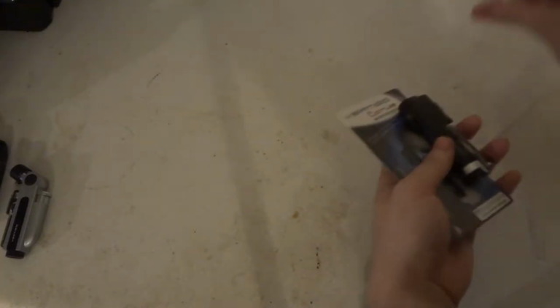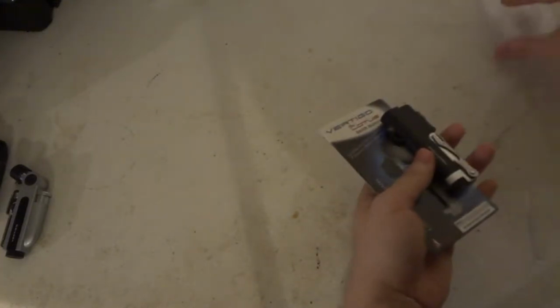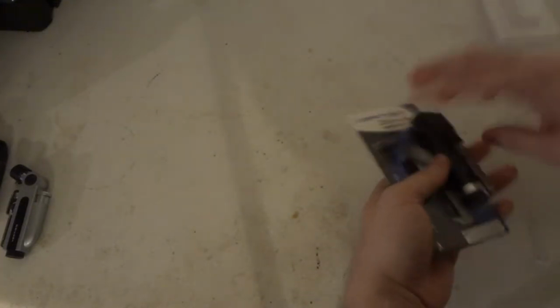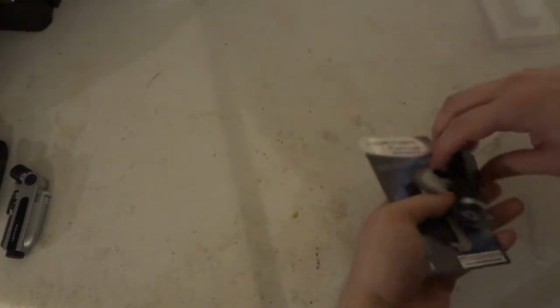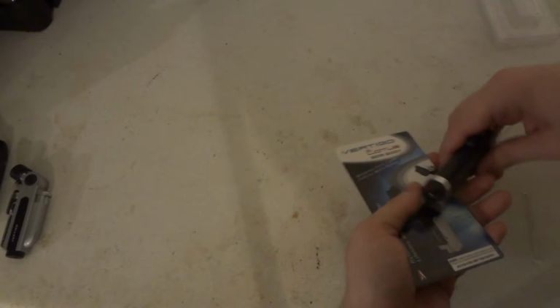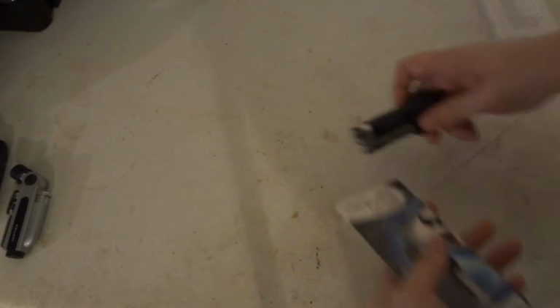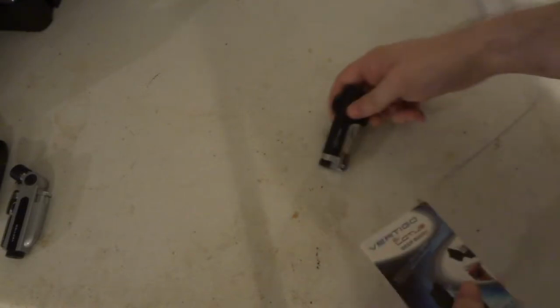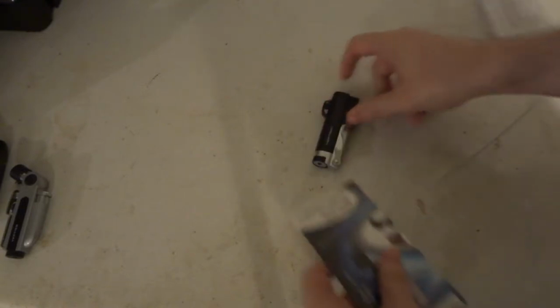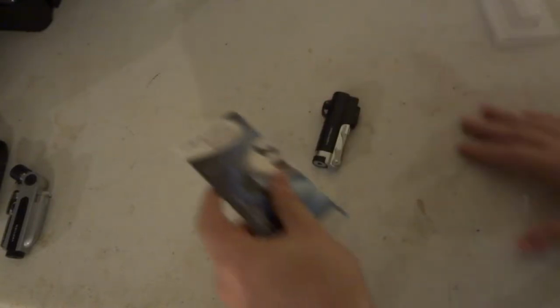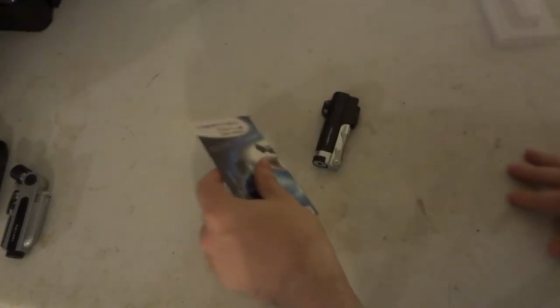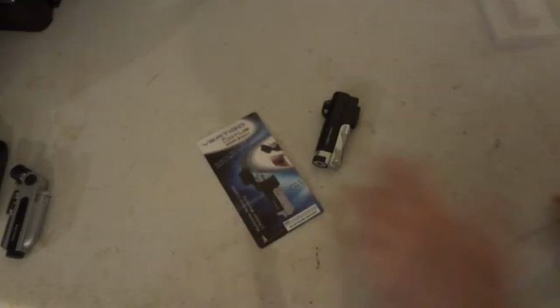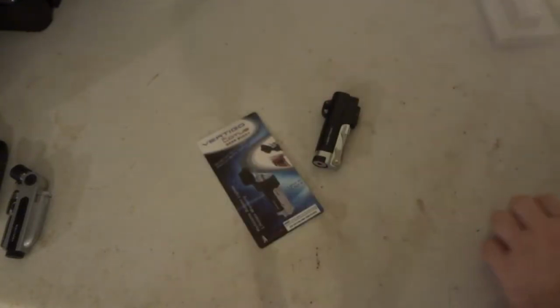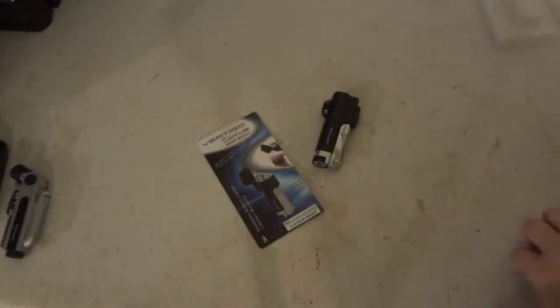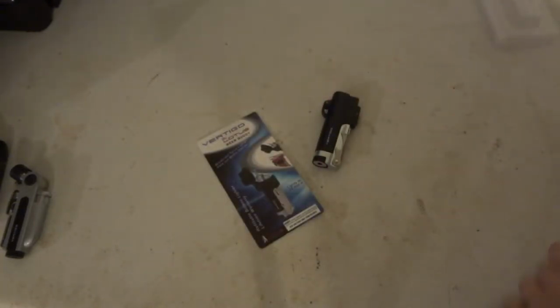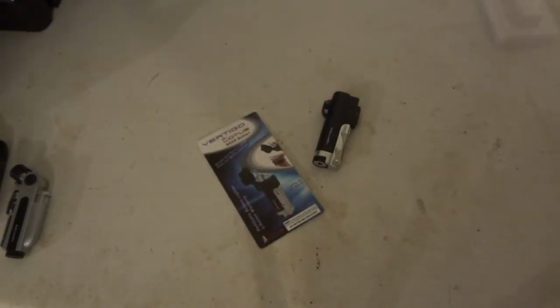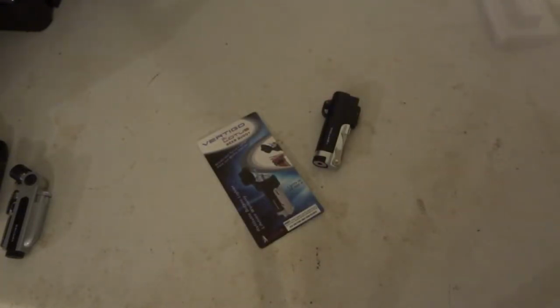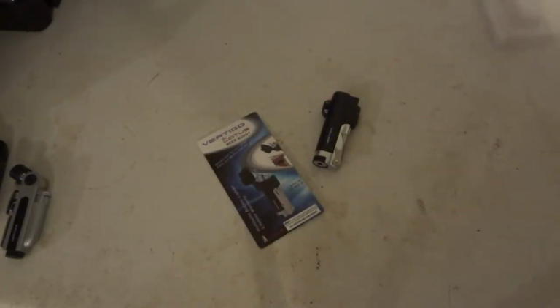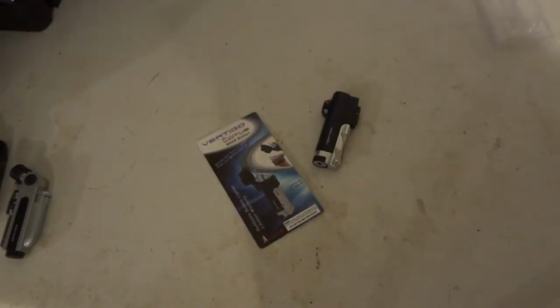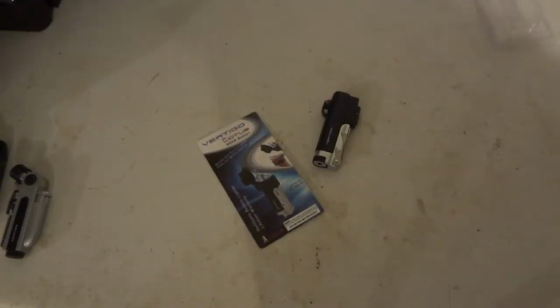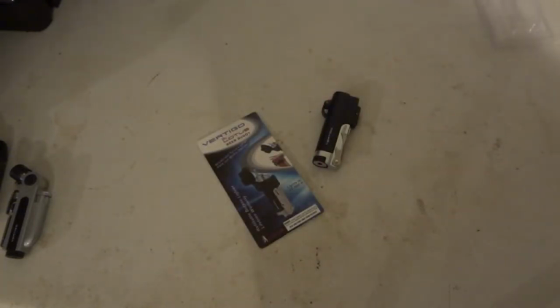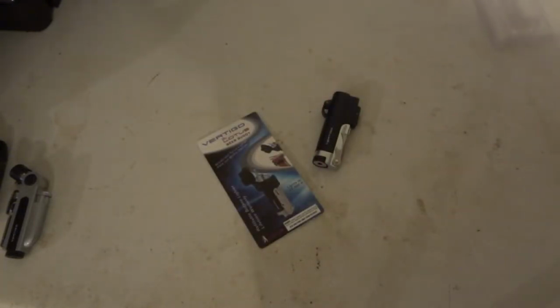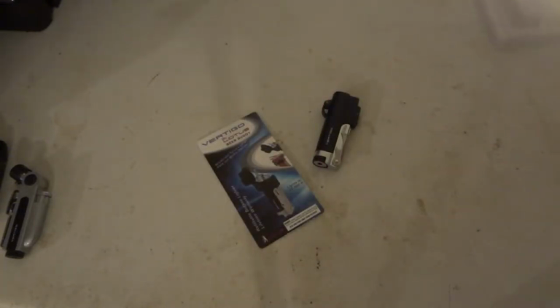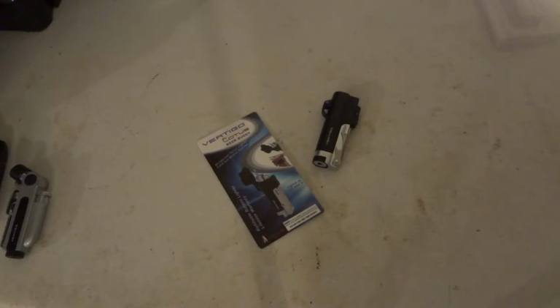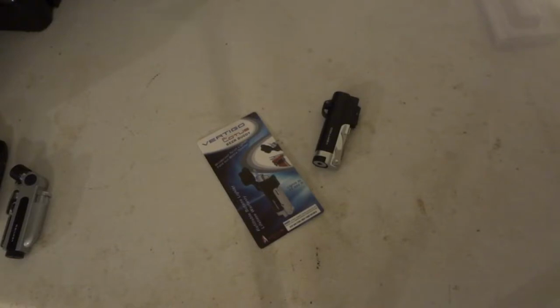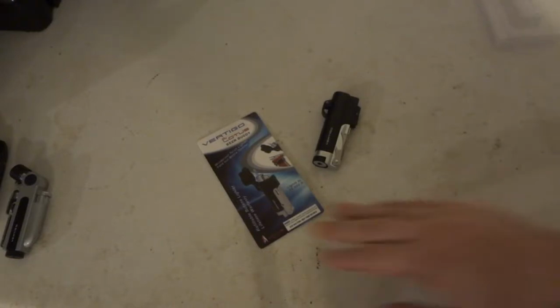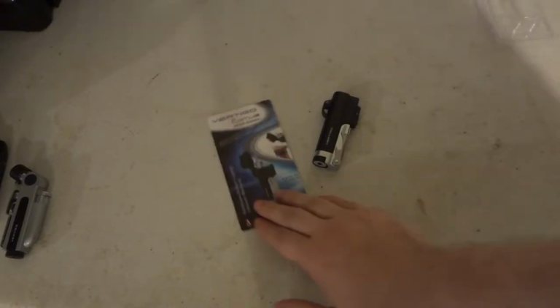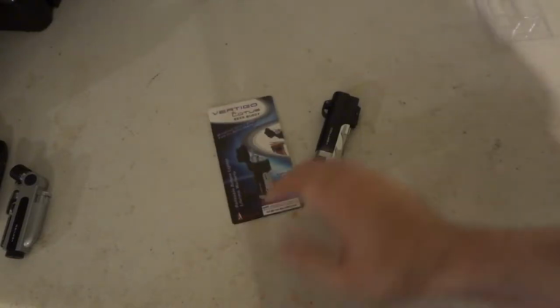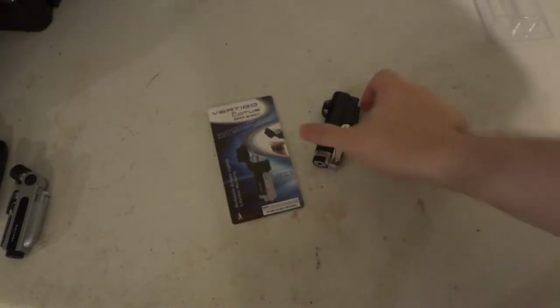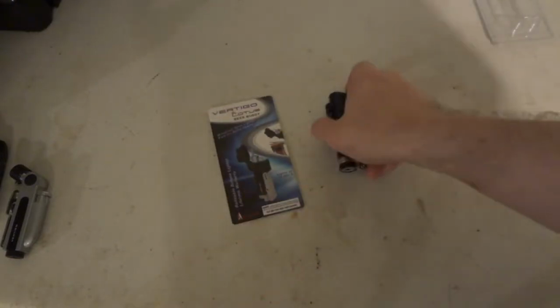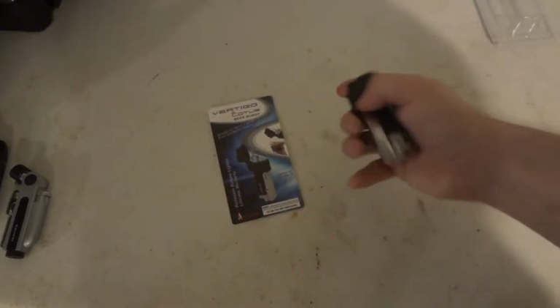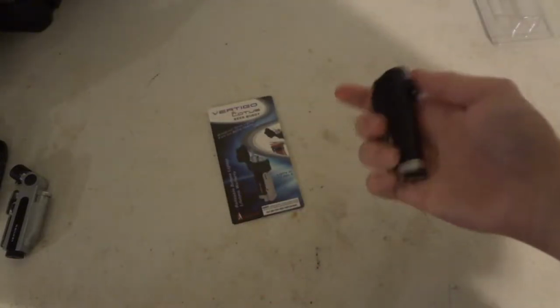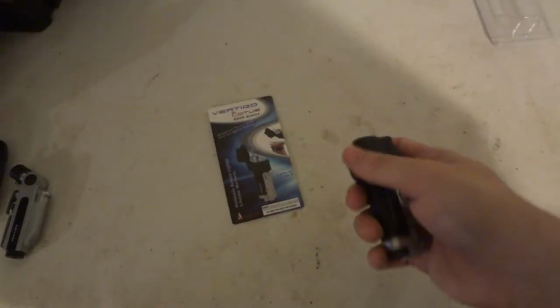I got this over at Meyers for about $11.99. So $12 for this one - not too bad.